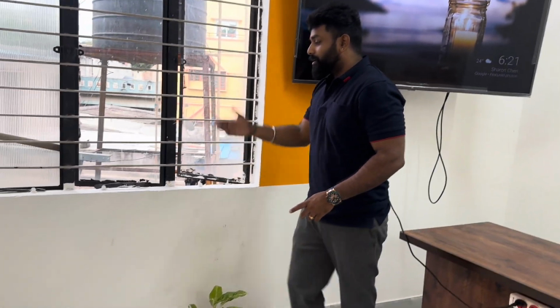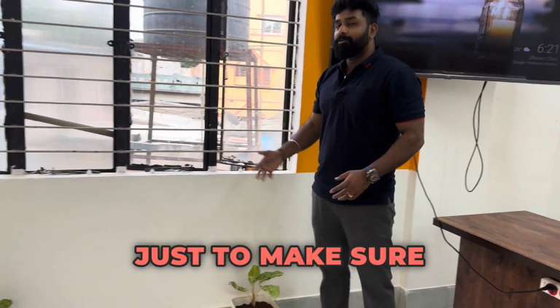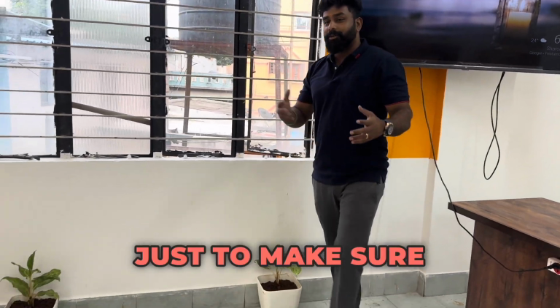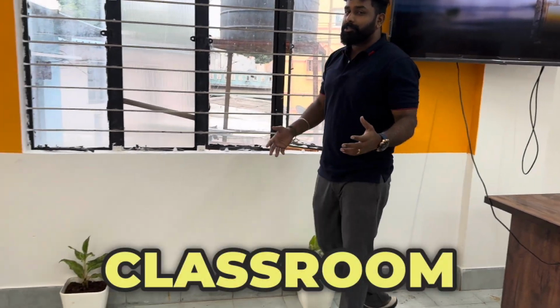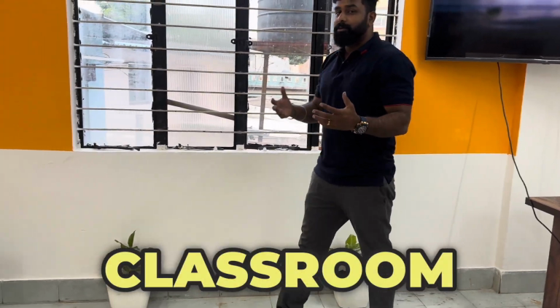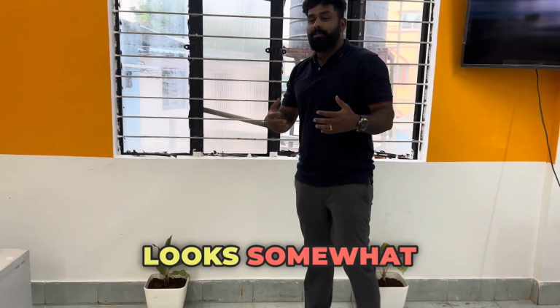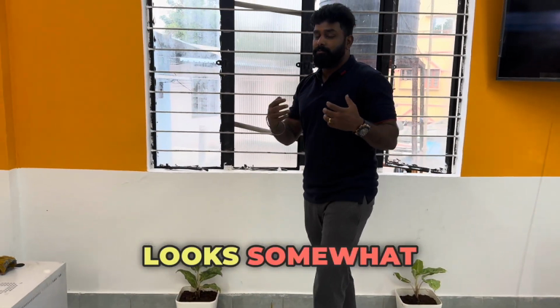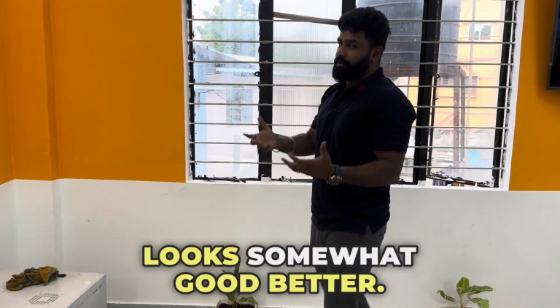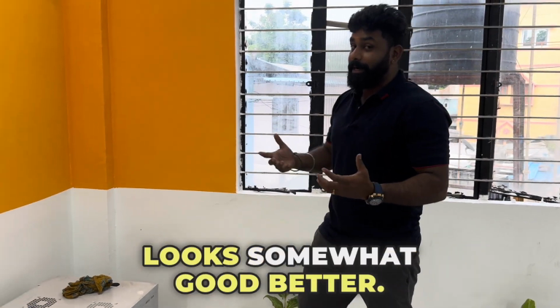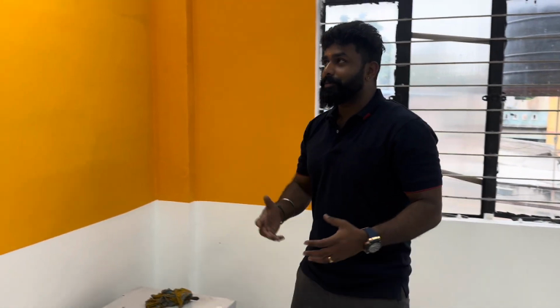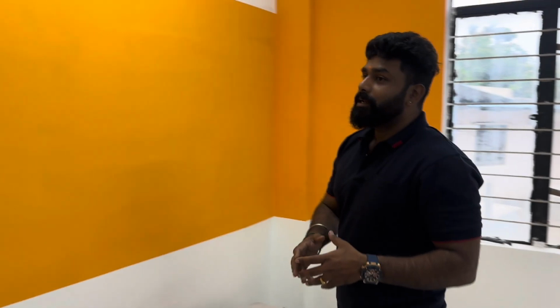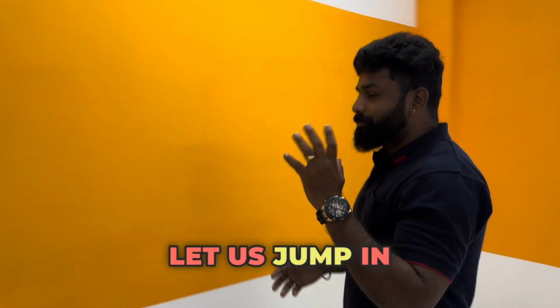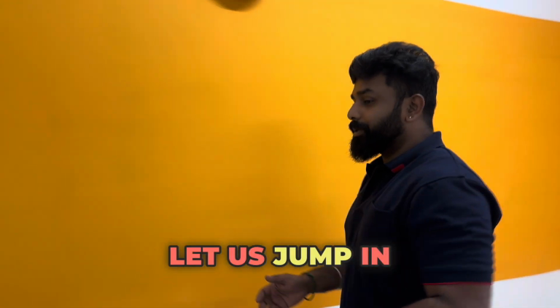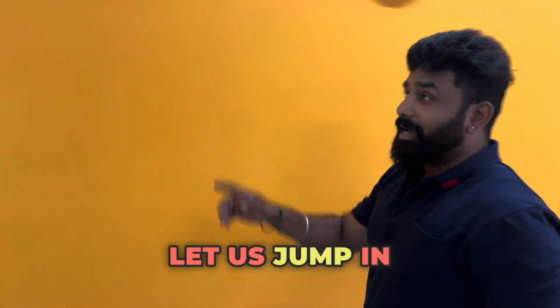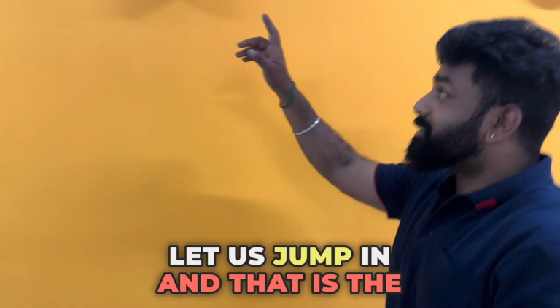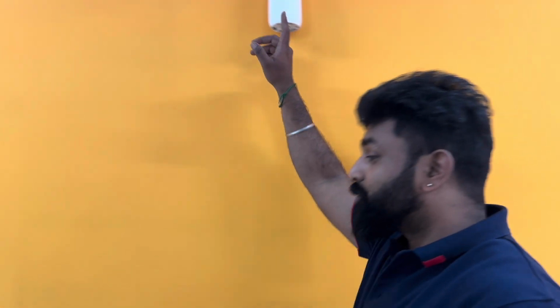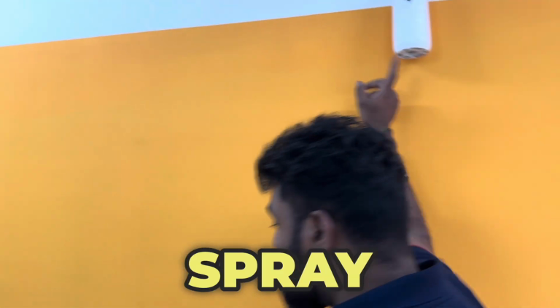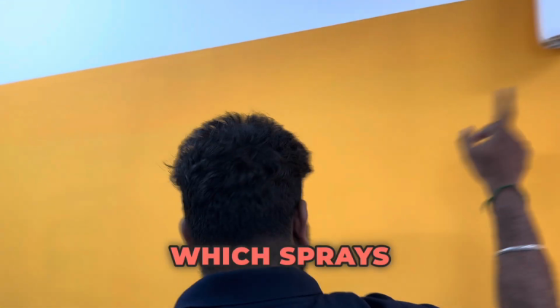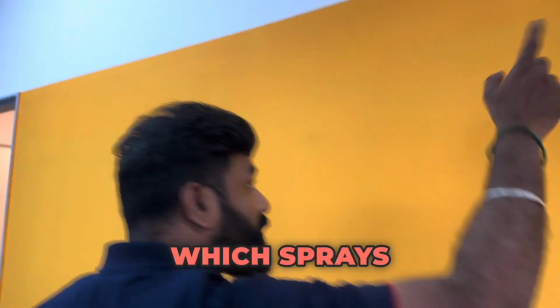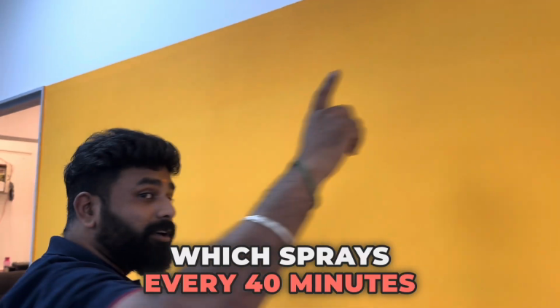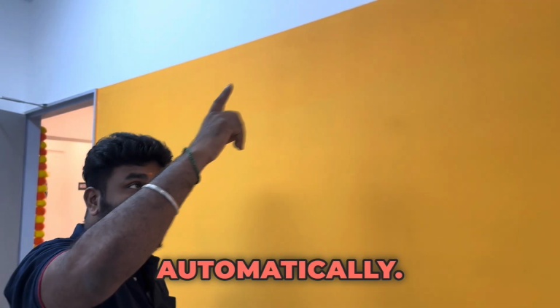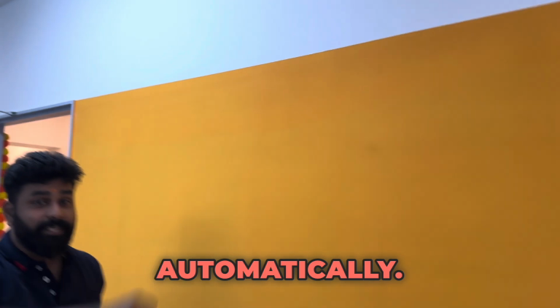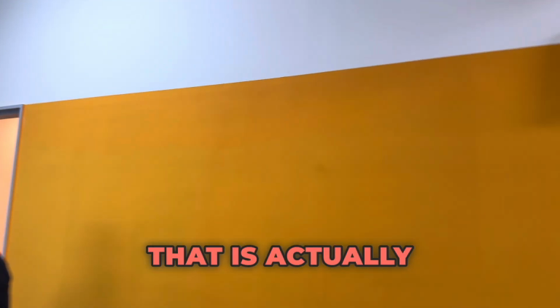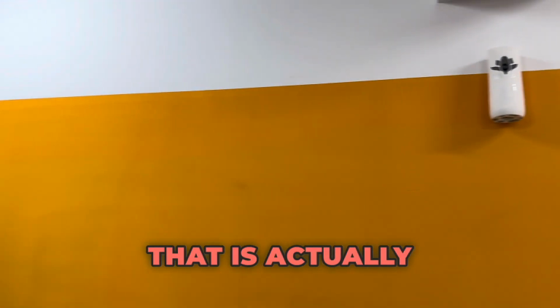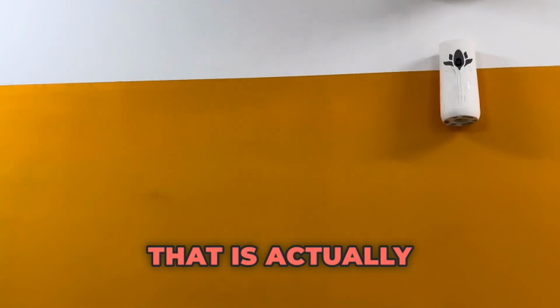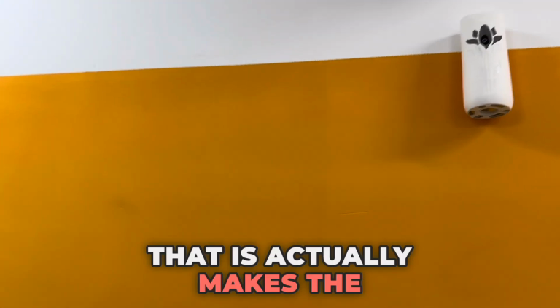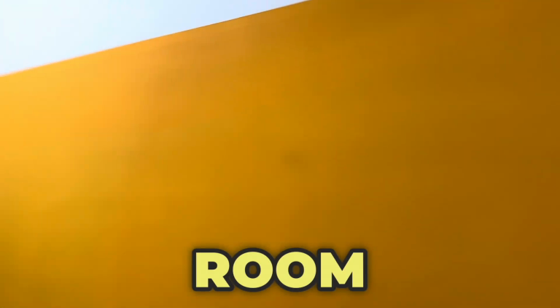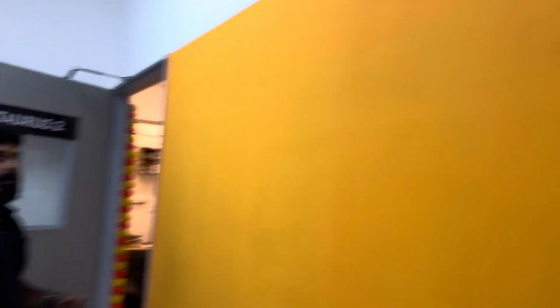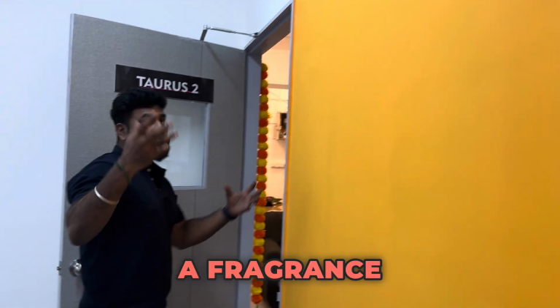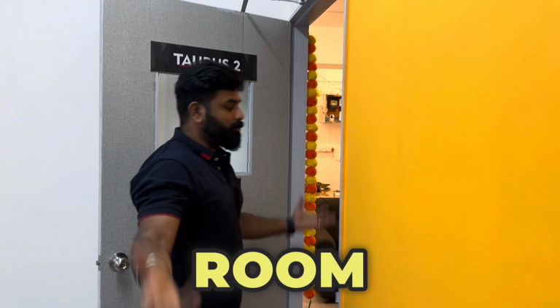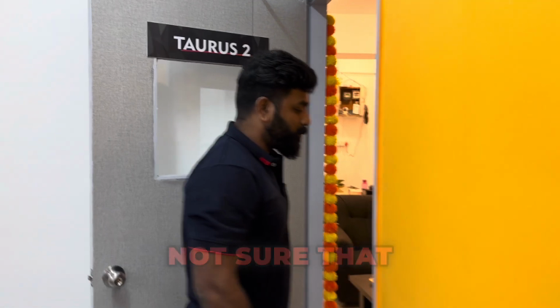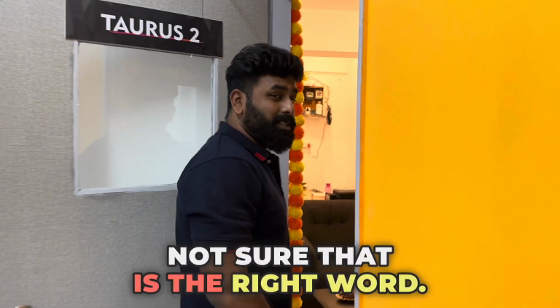The room has an automatic fragrance spray system that sprays every 14 minutes, which makes this a really fresh and pleasant room. Next is our lab room — it's a very important room because all our students need to have practical exposure on the training topics being covered.